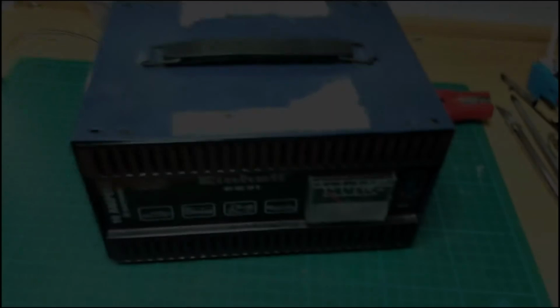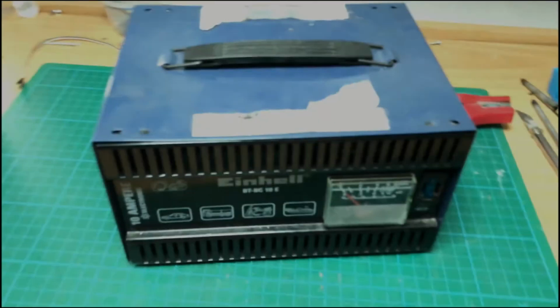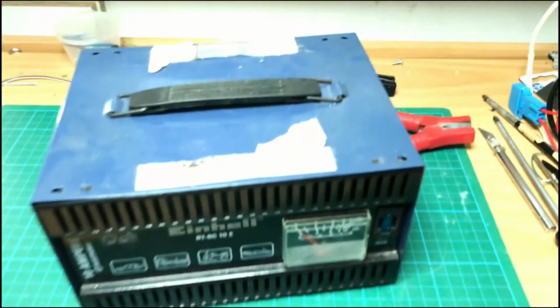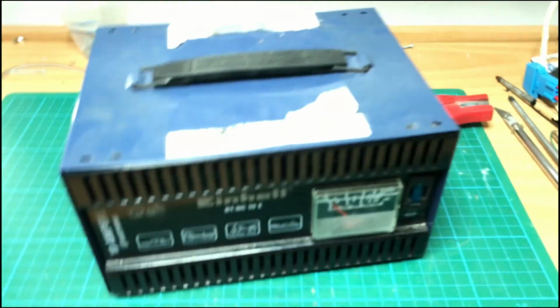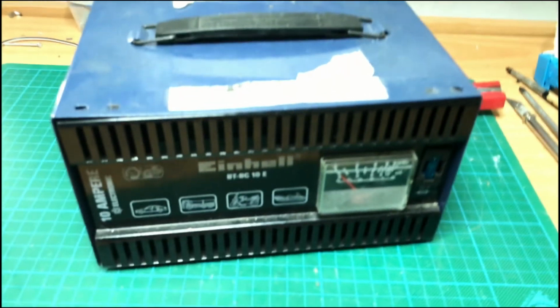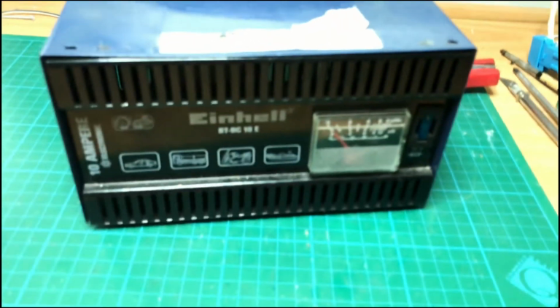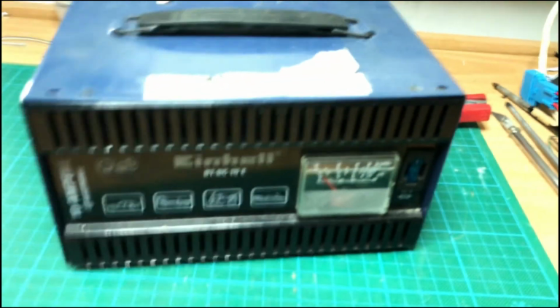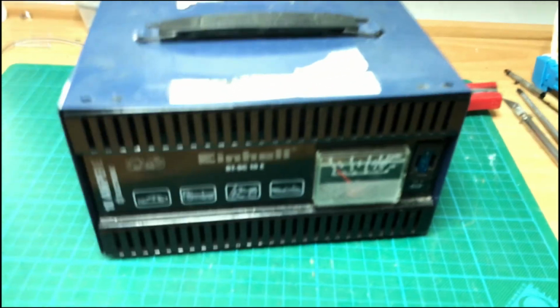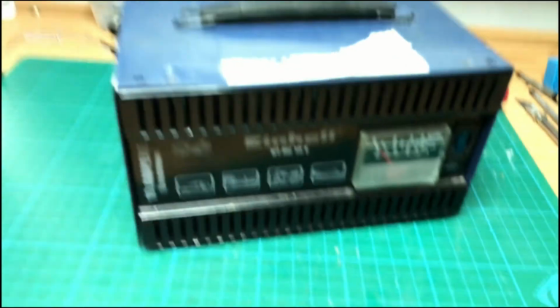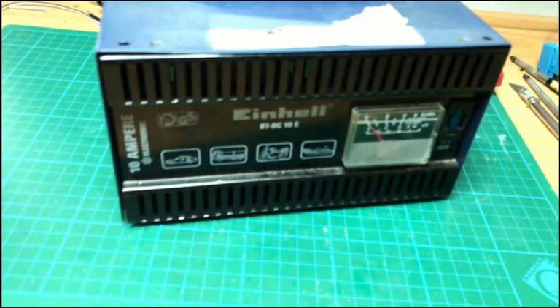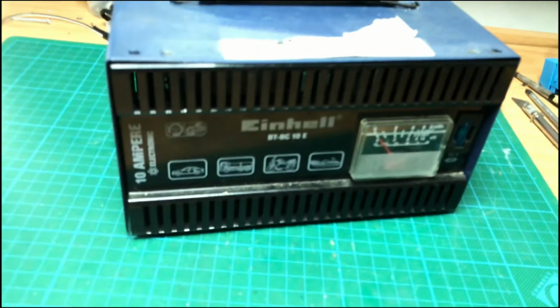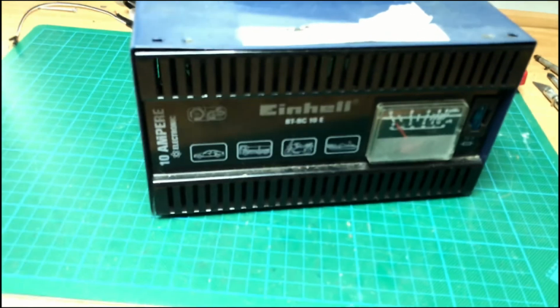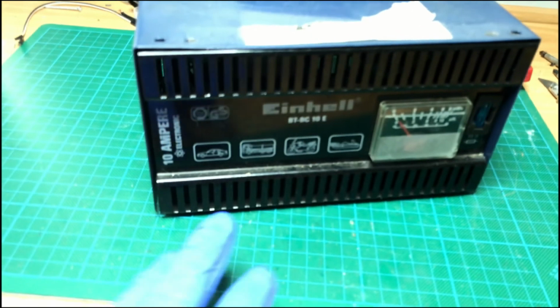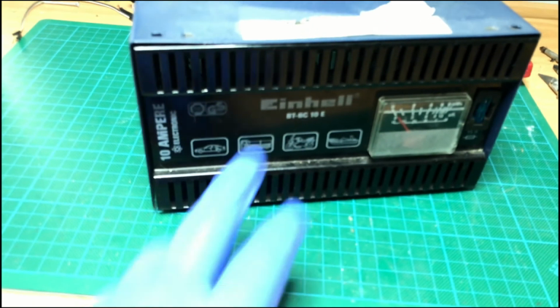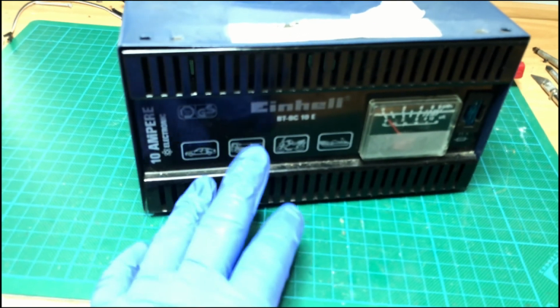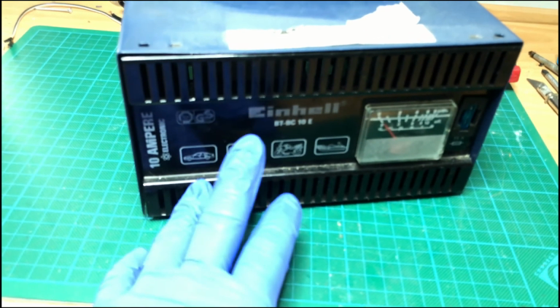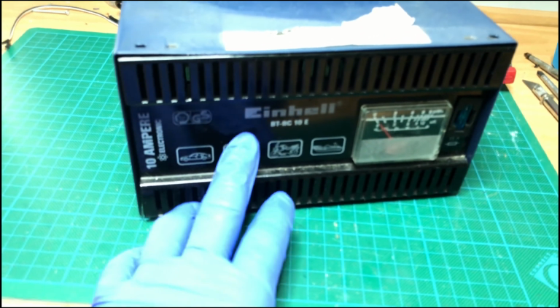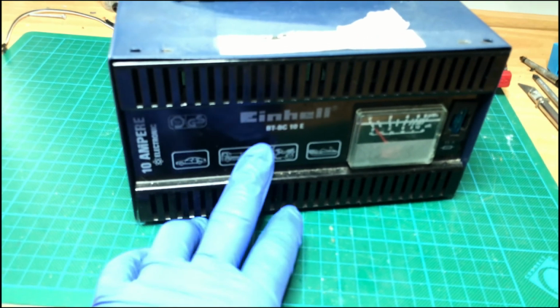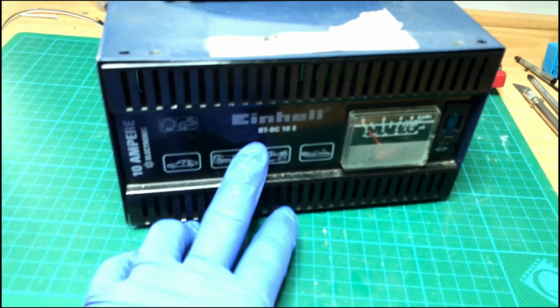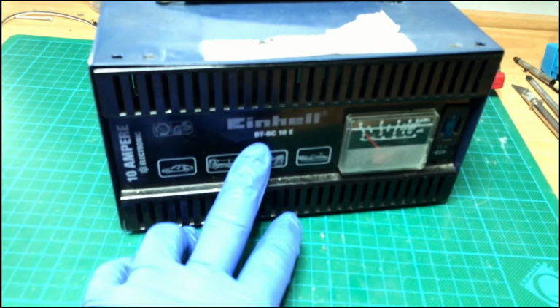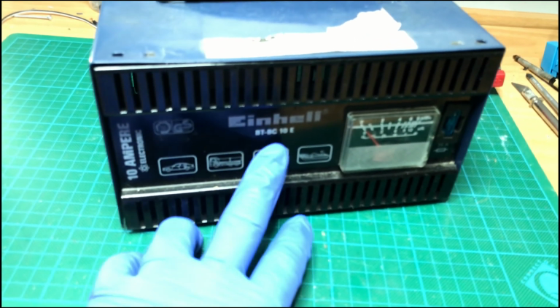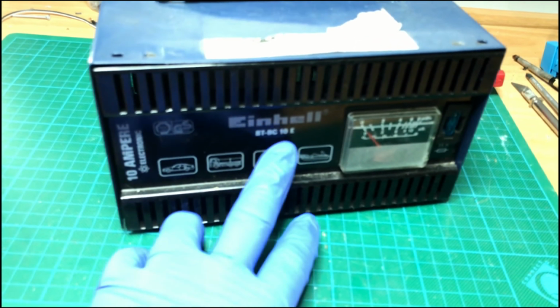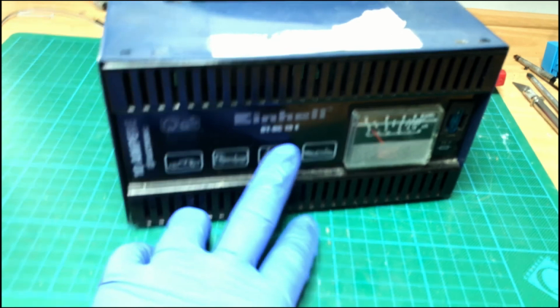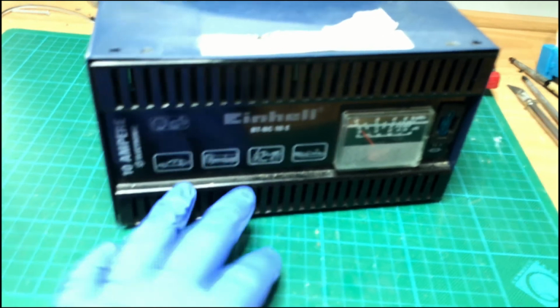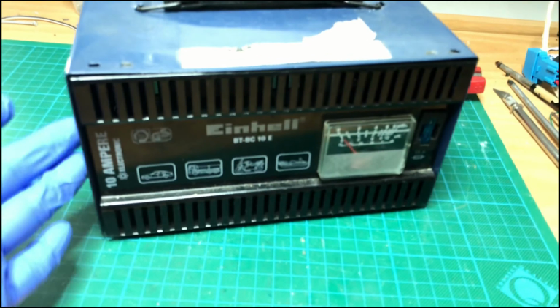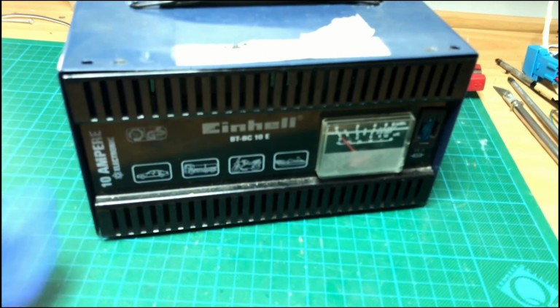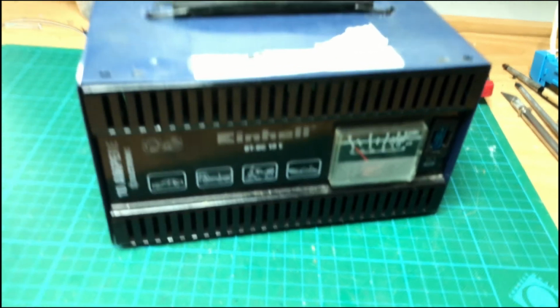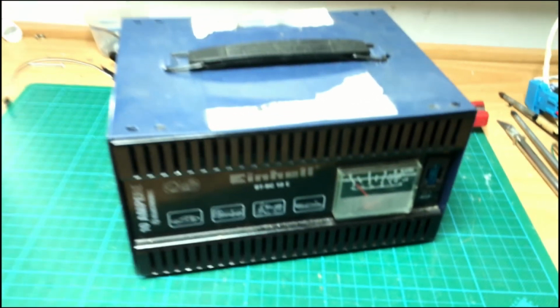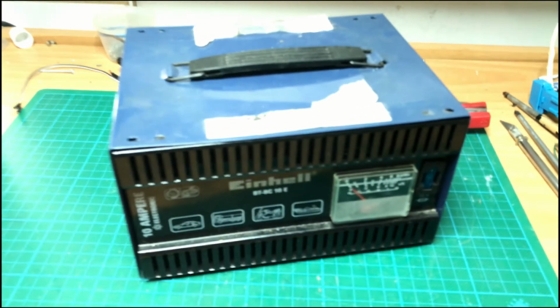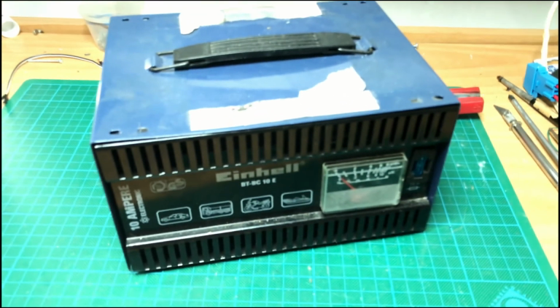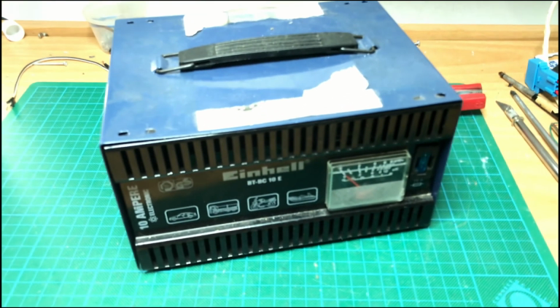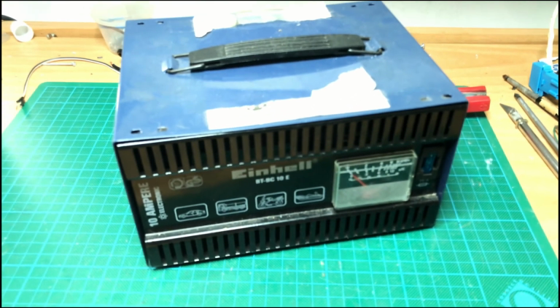Hello everyone and welcome back to the channel. Today we have this car battery charger — it is an IINHEL BTBC10E, a 10A LED battery charger.